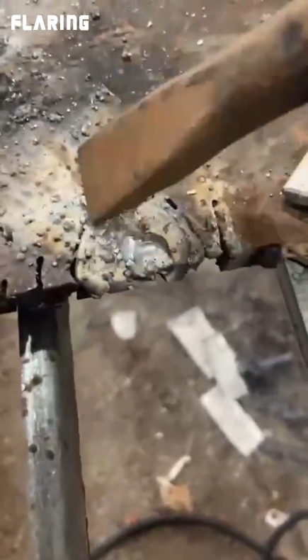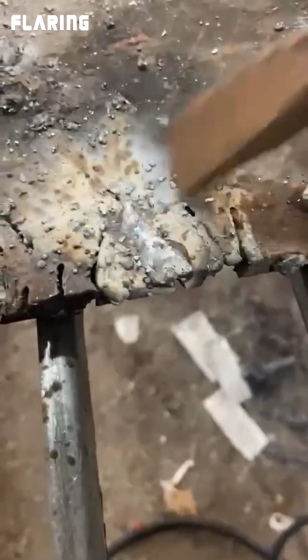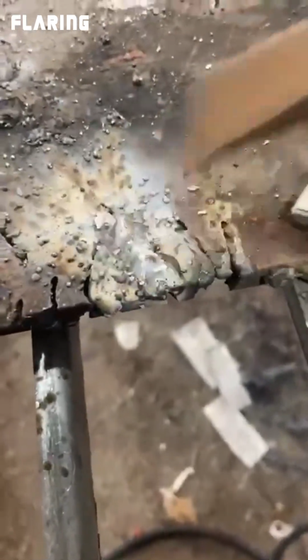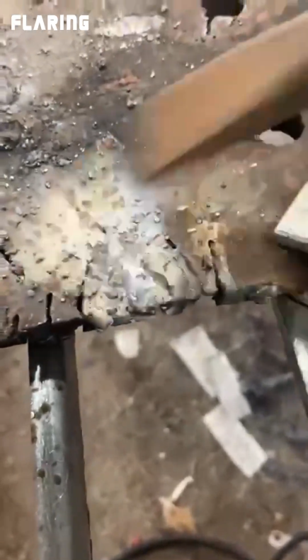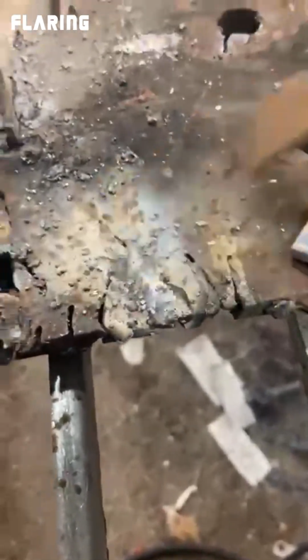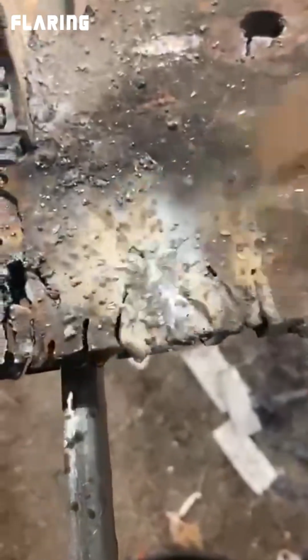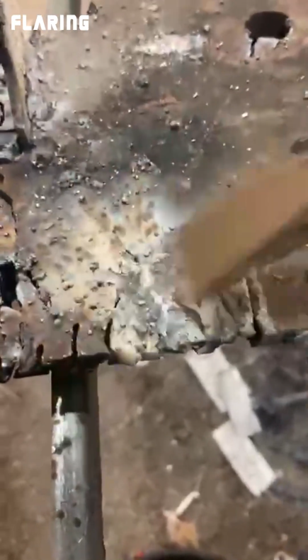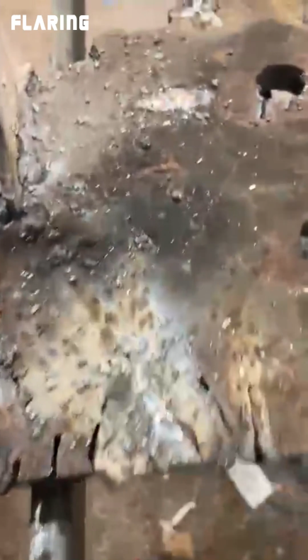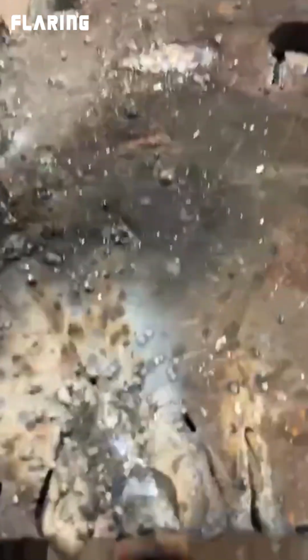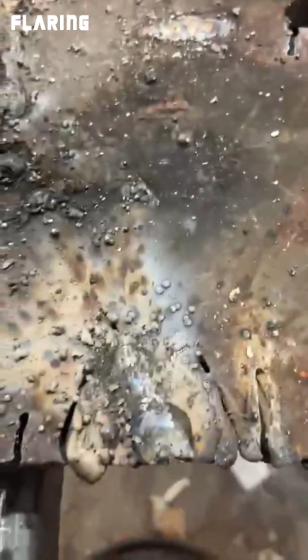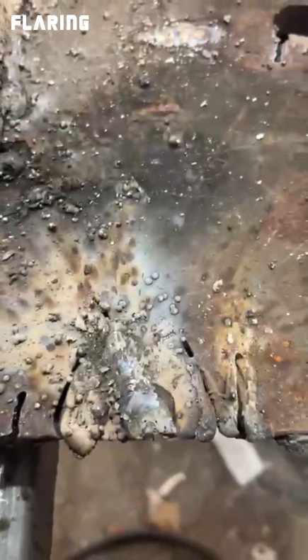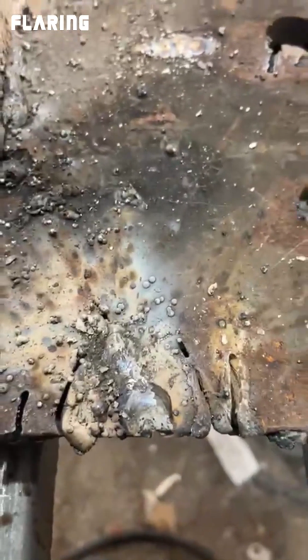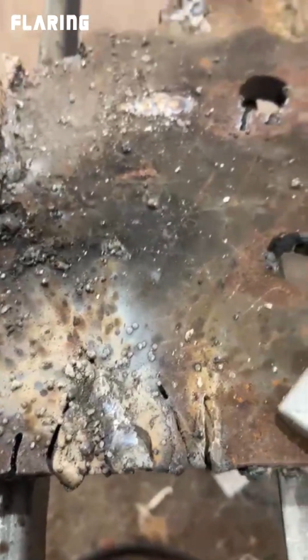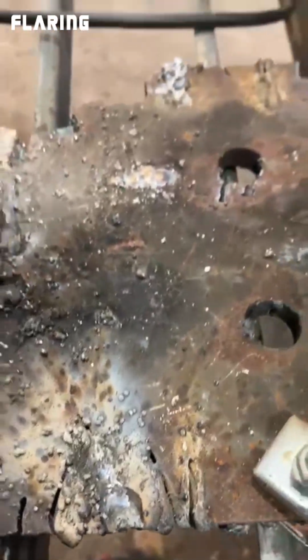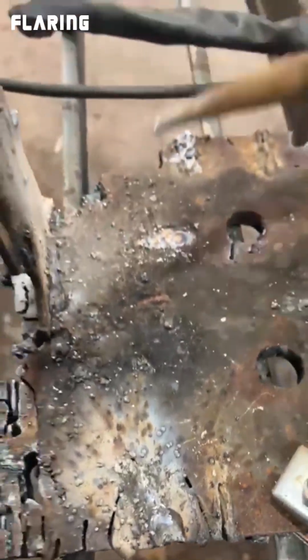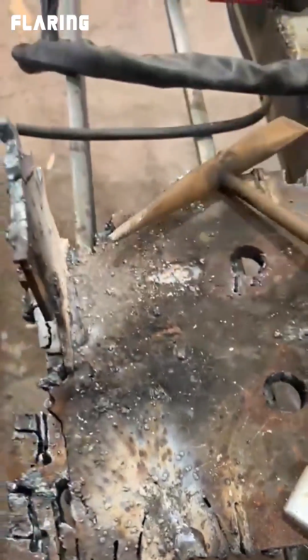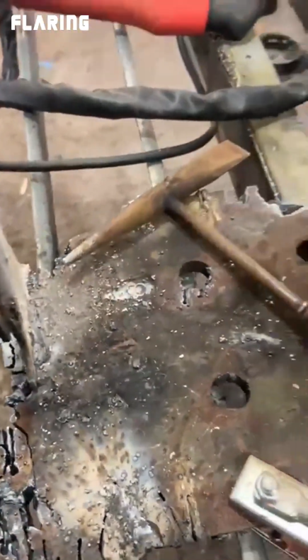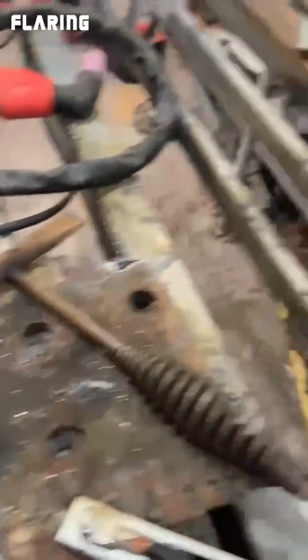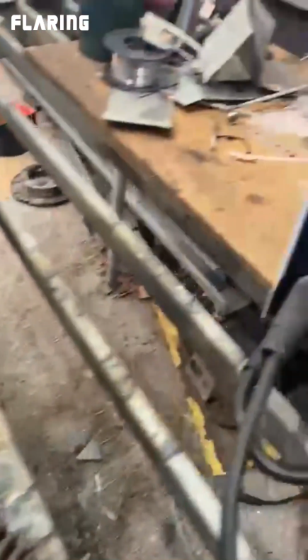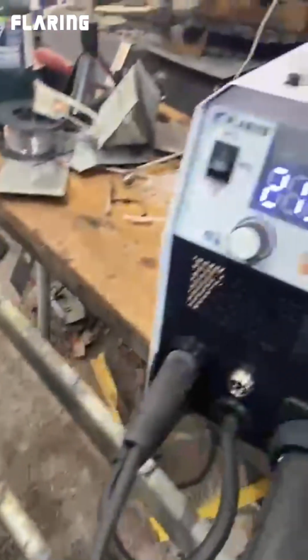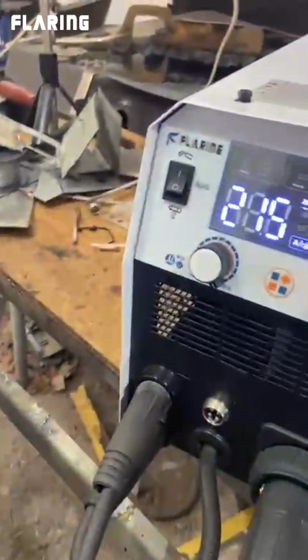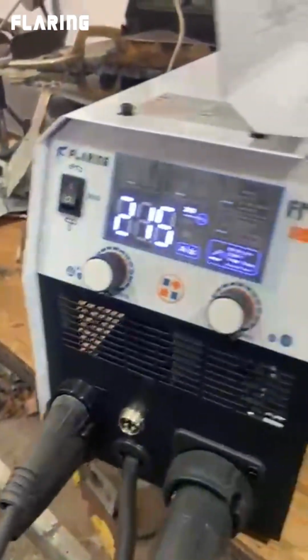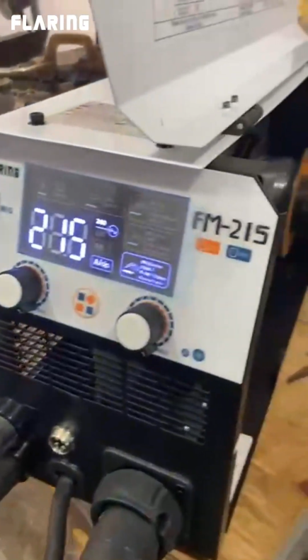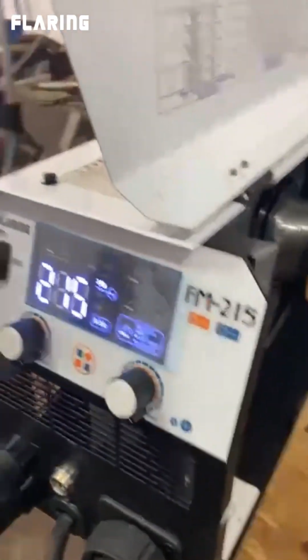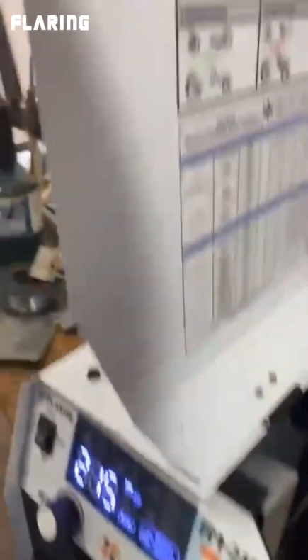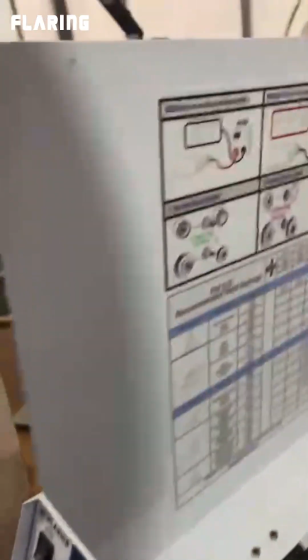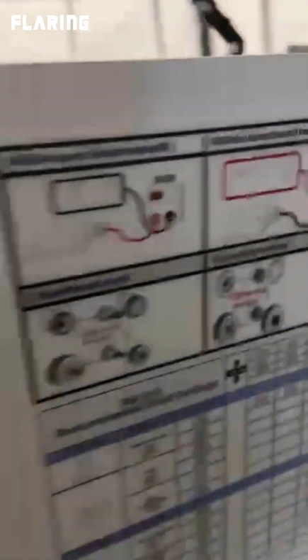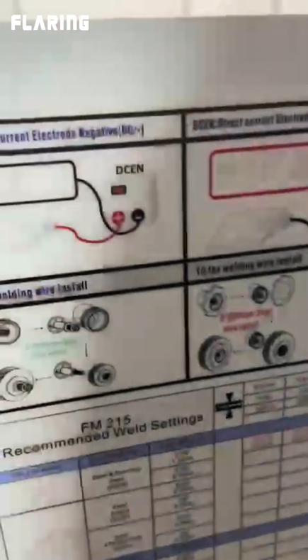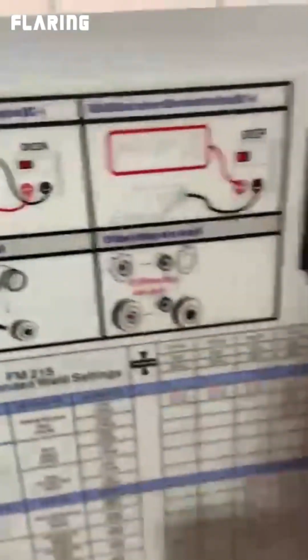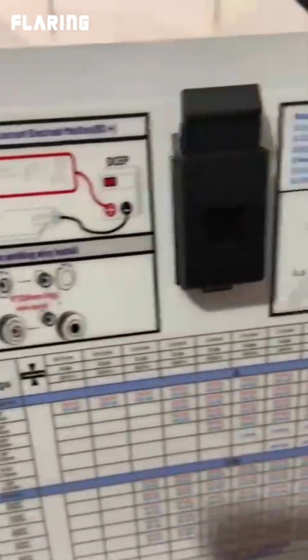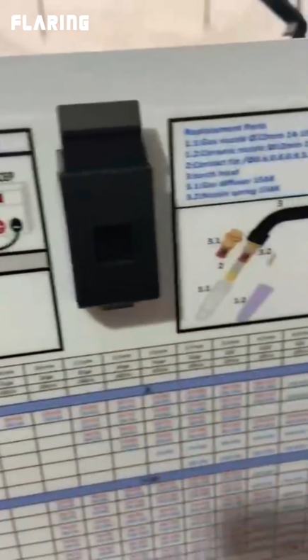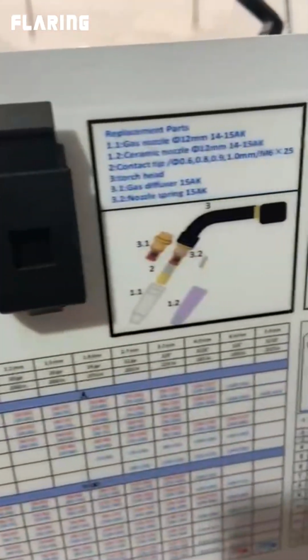Nice little weld there on the plate. Works pretty good — that's not bad. Flaring FM 215, it's got all kinds of information on it.